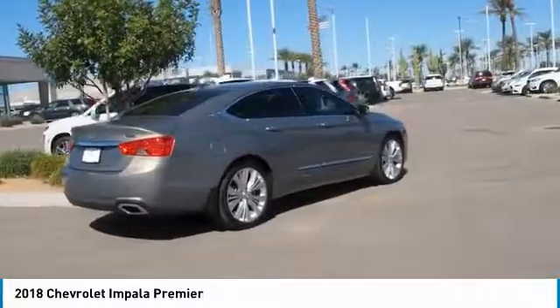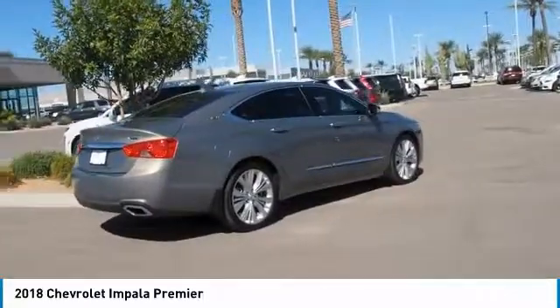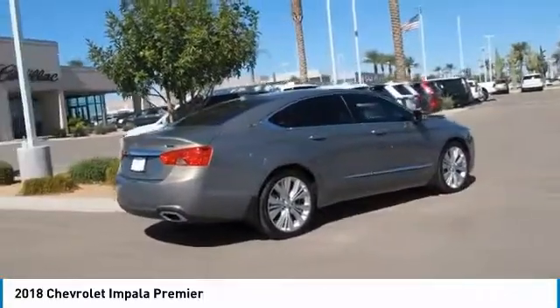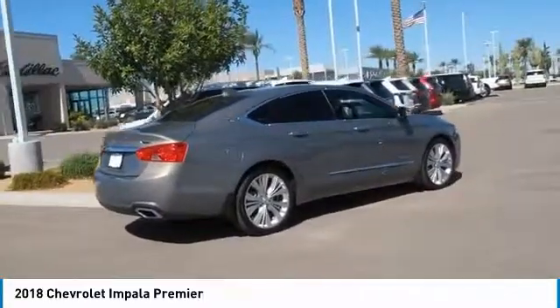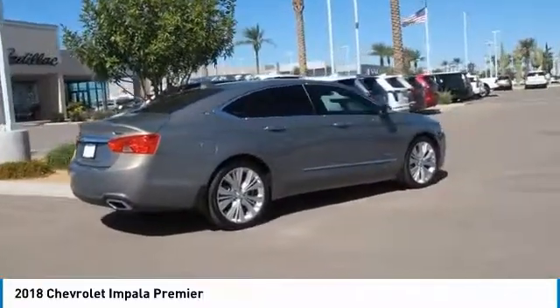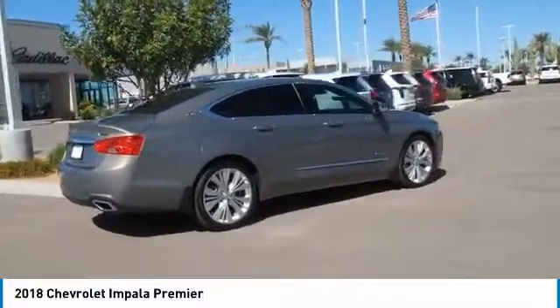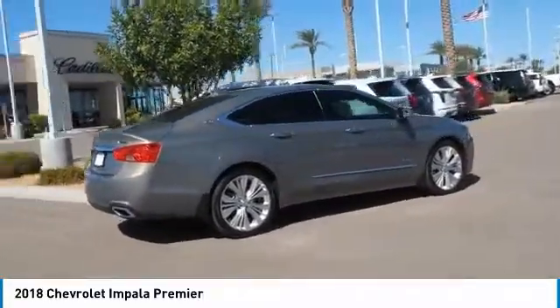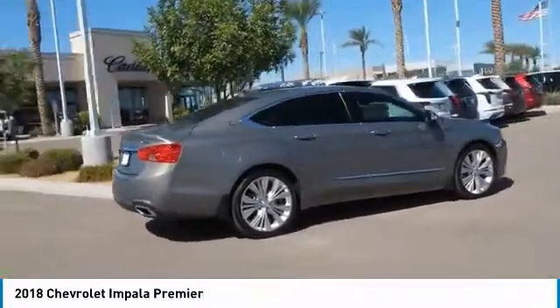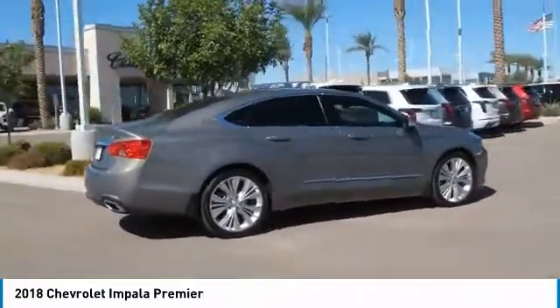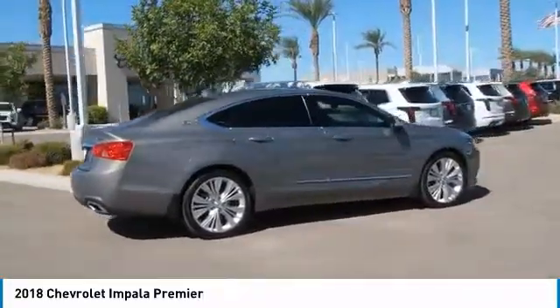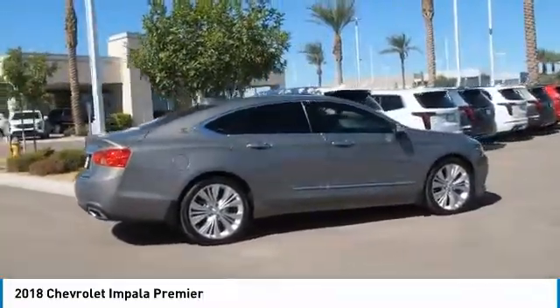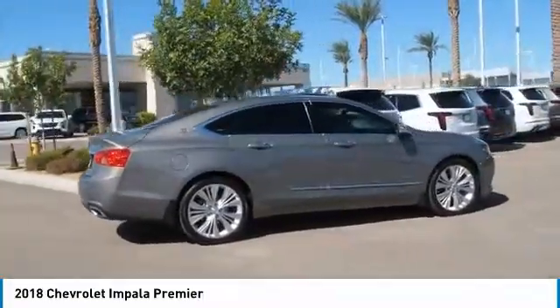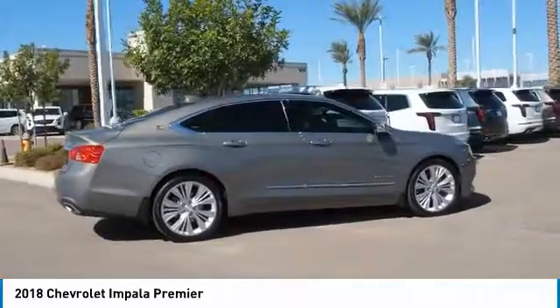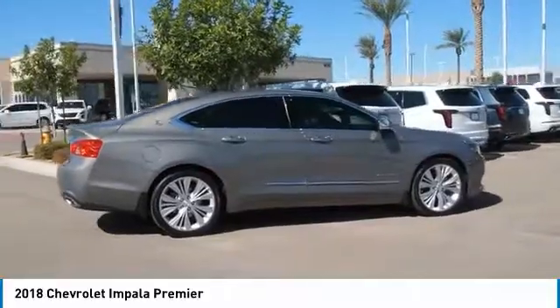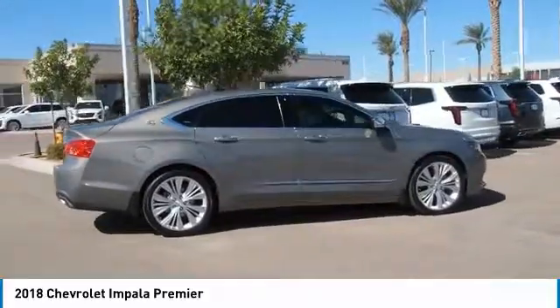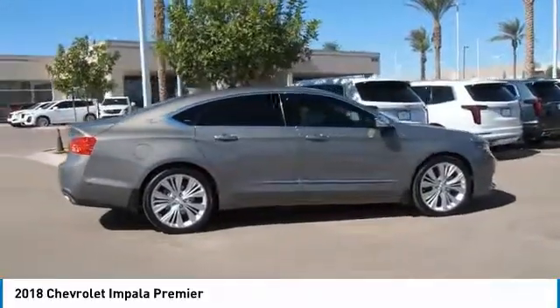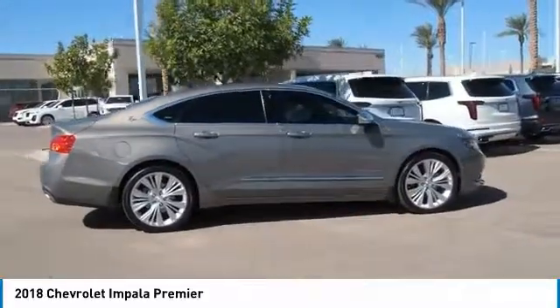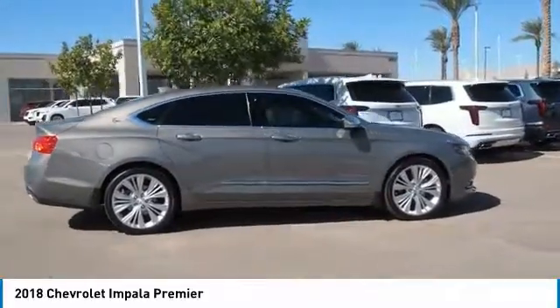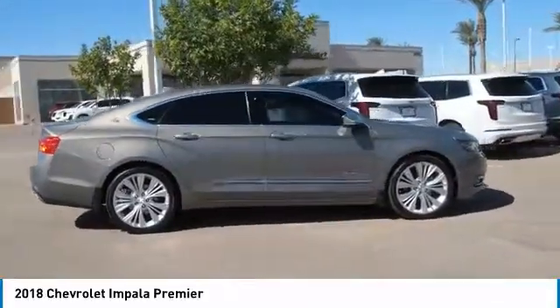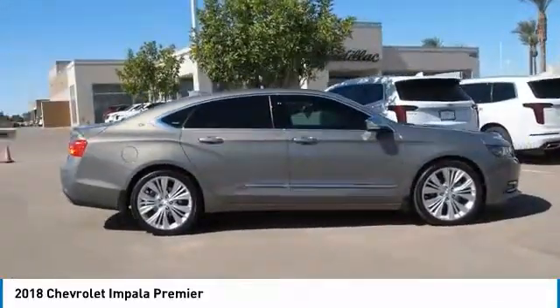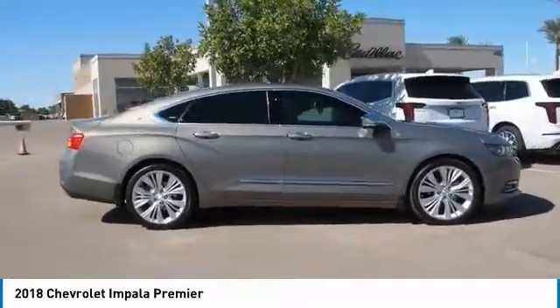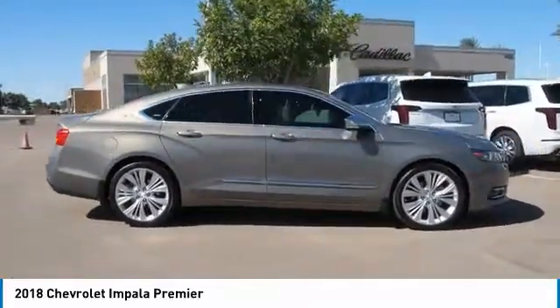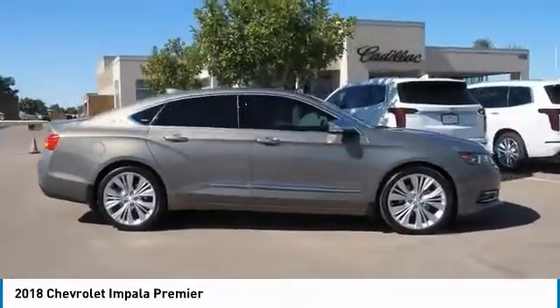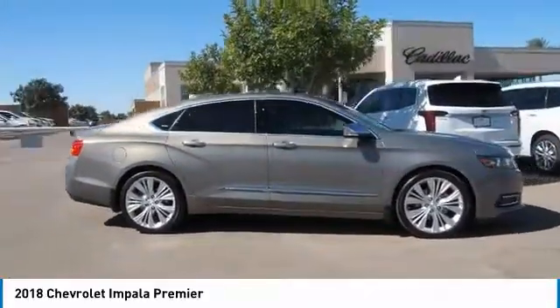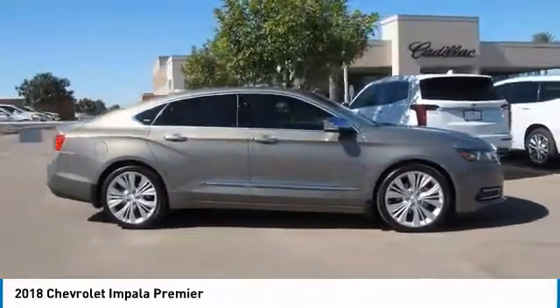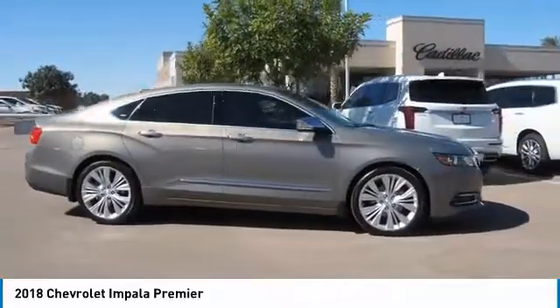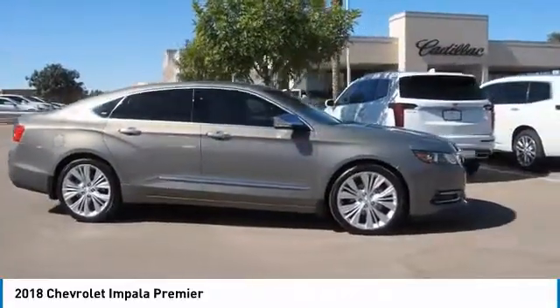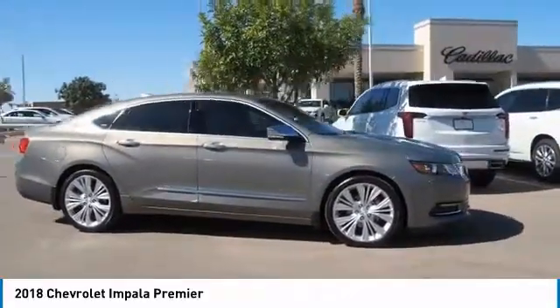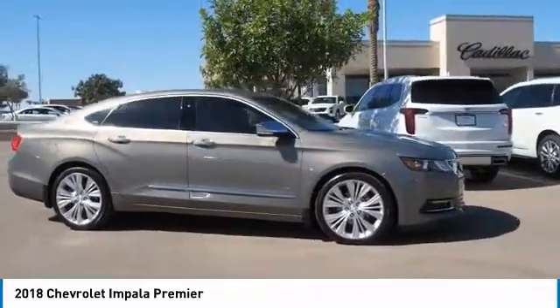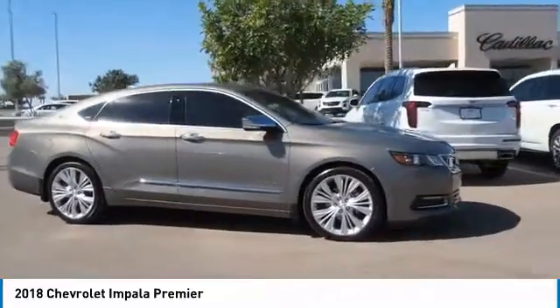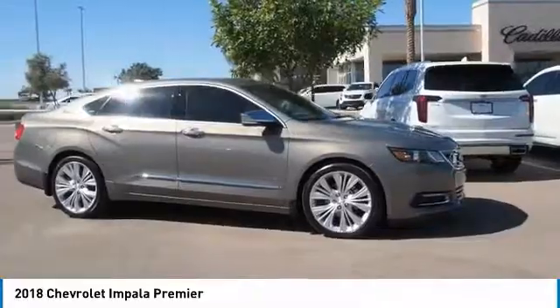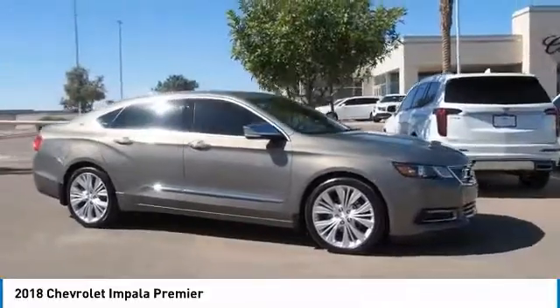Power brakes. Child safety locks. Trip computer. Take this vehicle for a spin and see why so many shoppers are now proud owners.